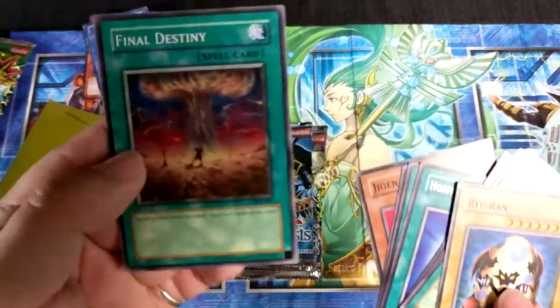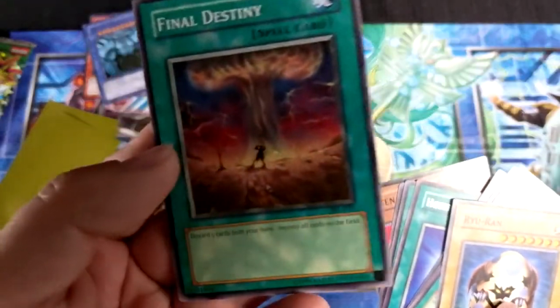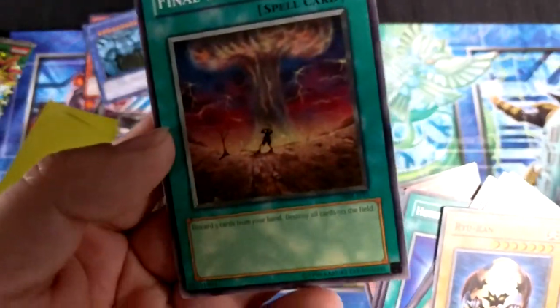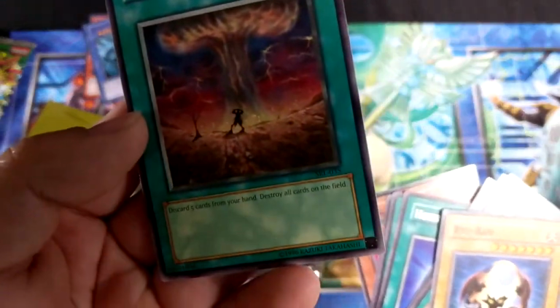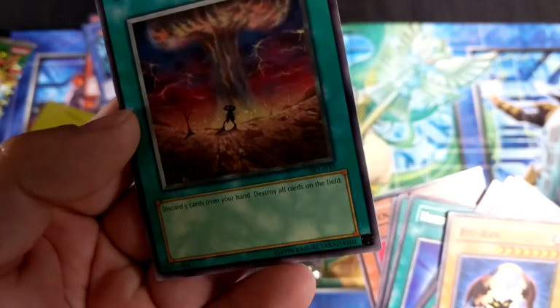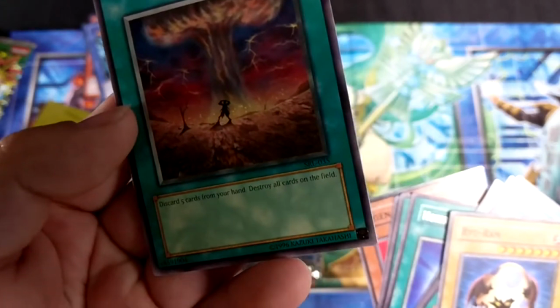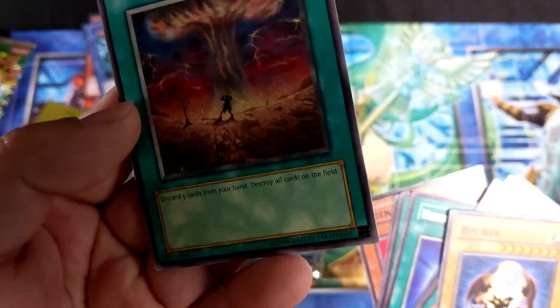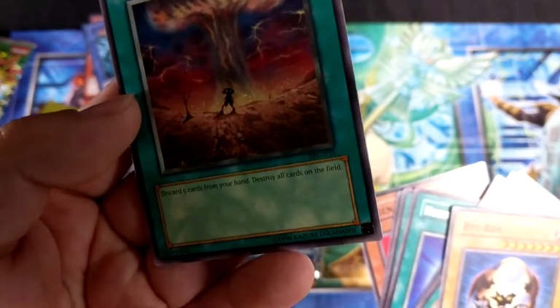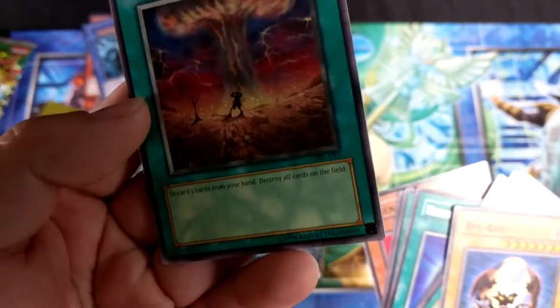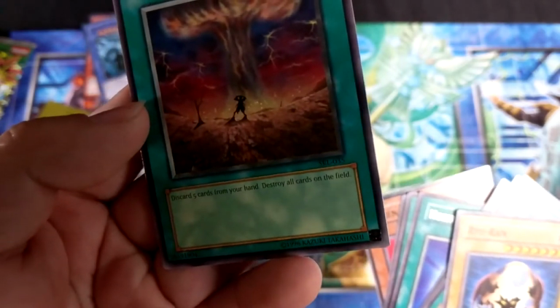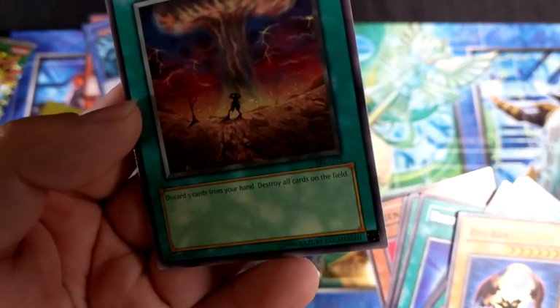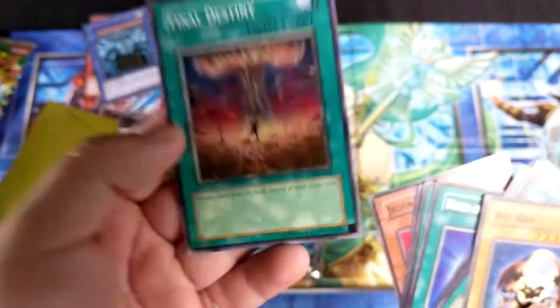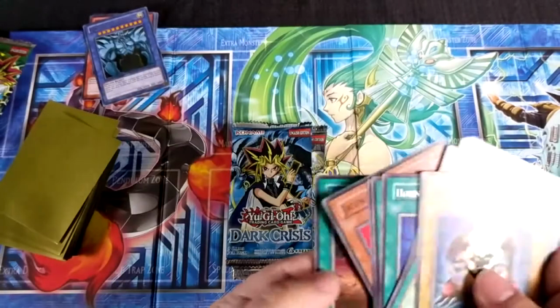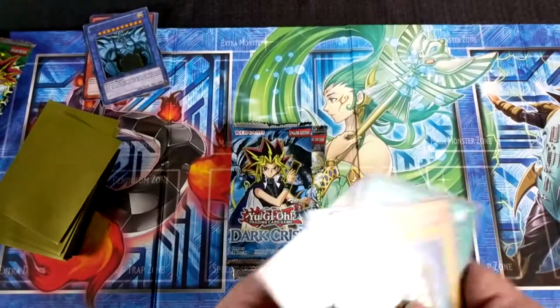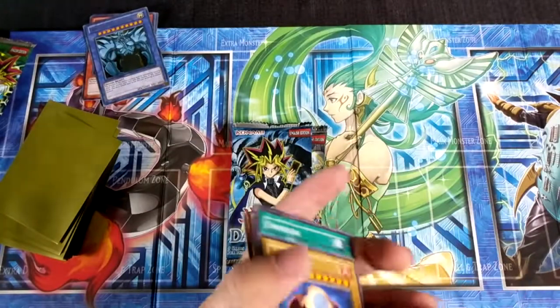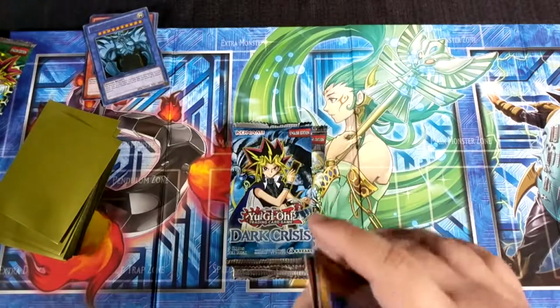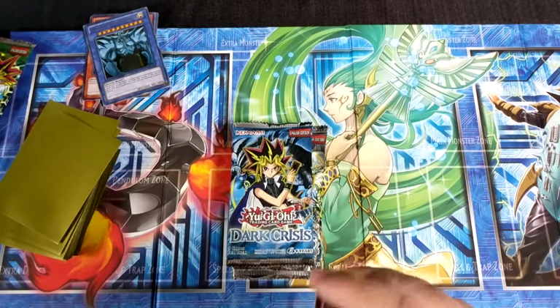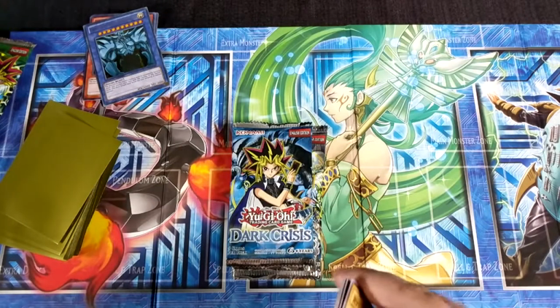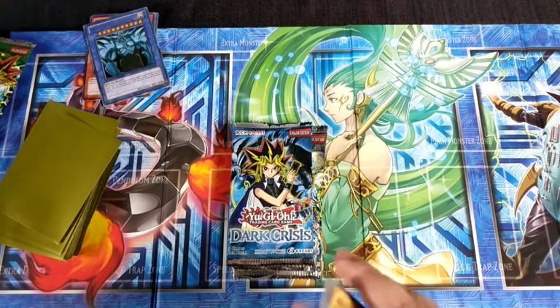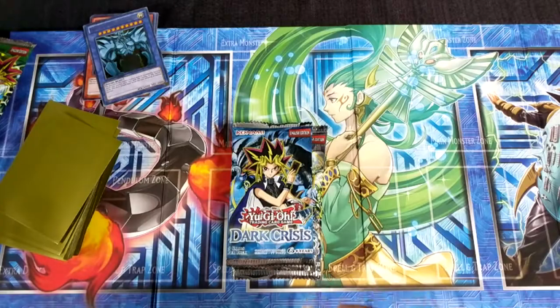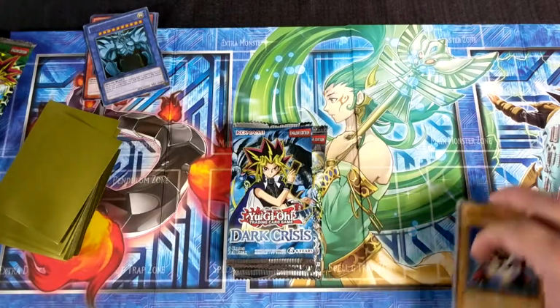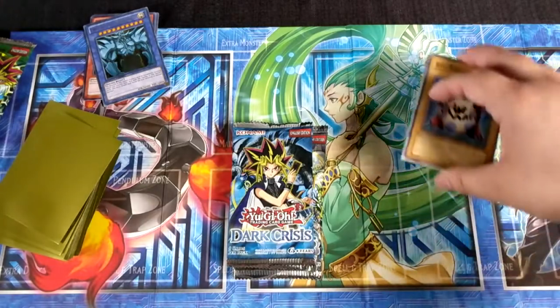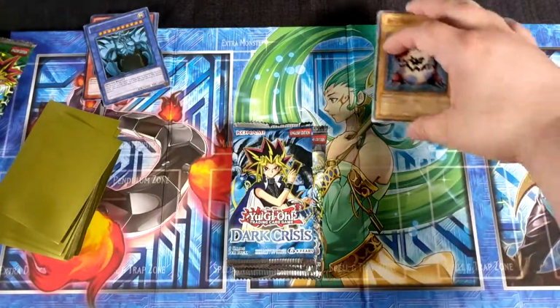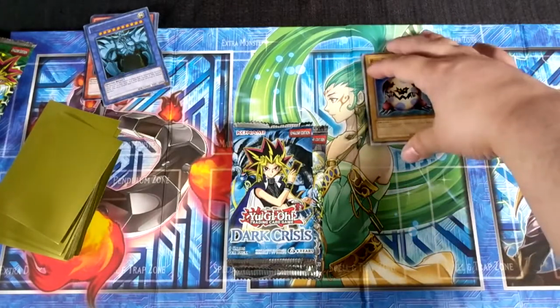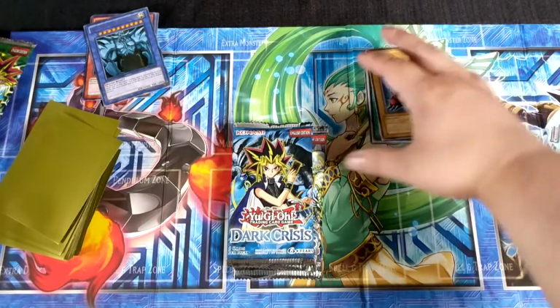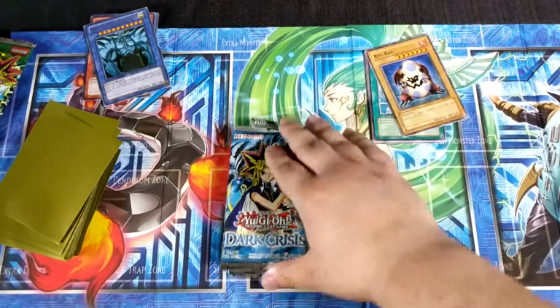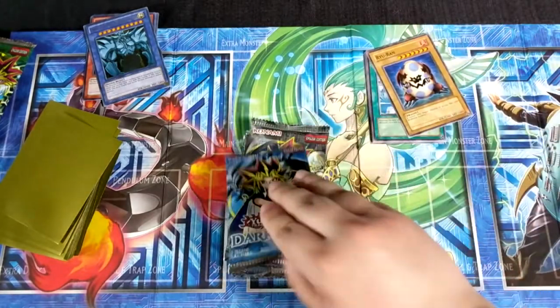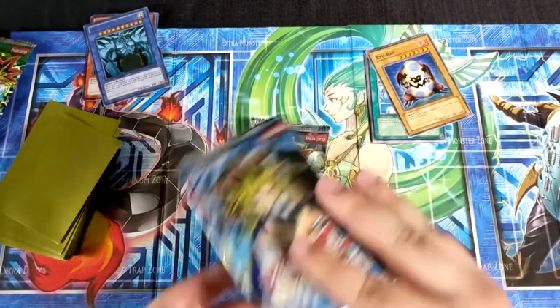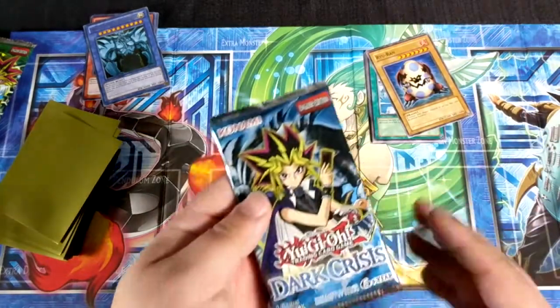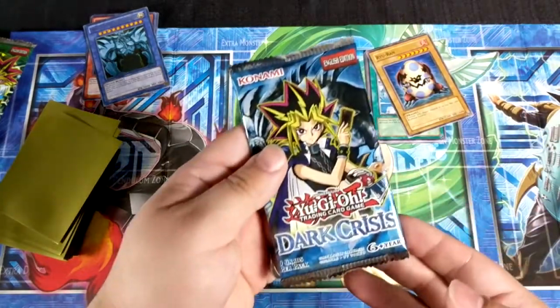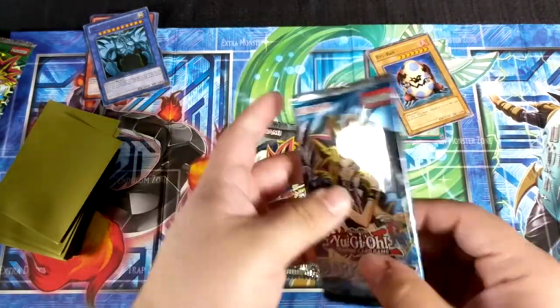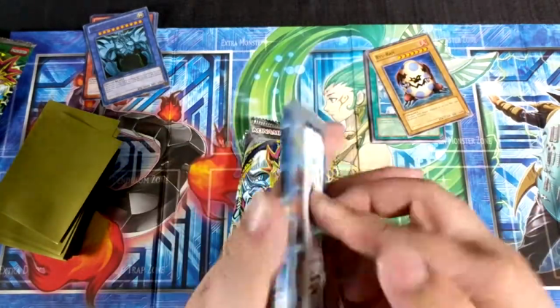I remember Final Destiny — draw this card, discard five hand cards from your hand, and it just eliminates the field. Now we're on to Dark Crisis.